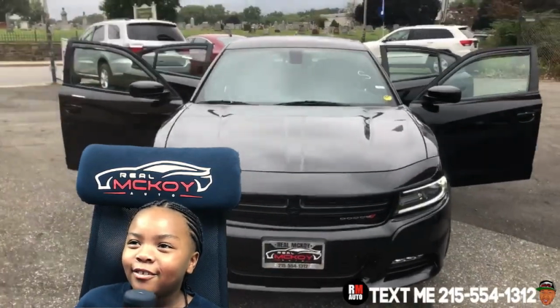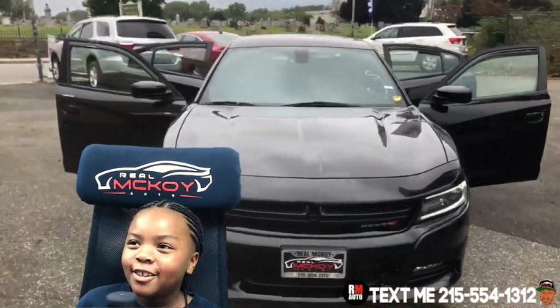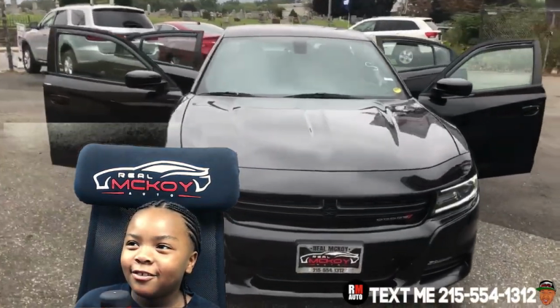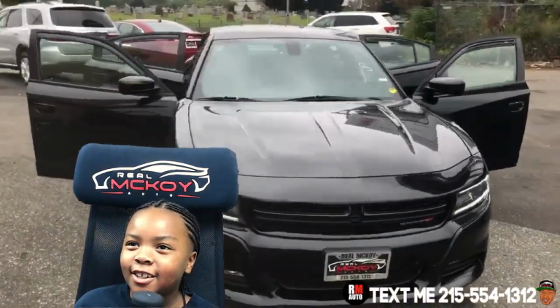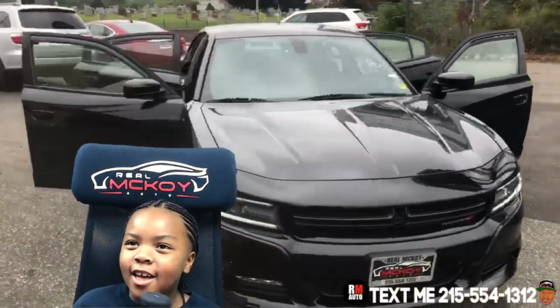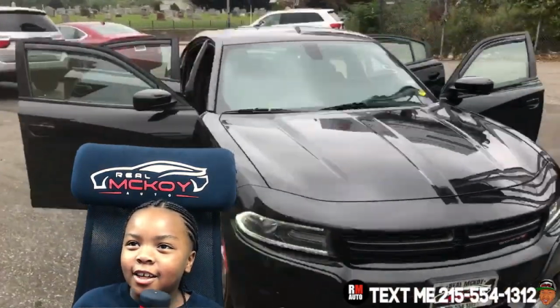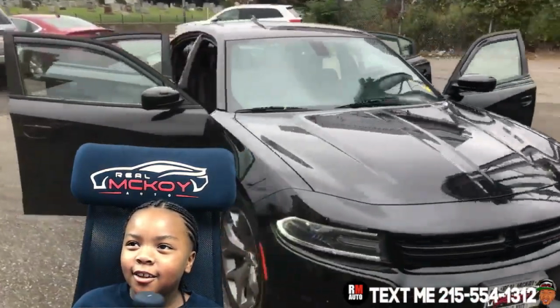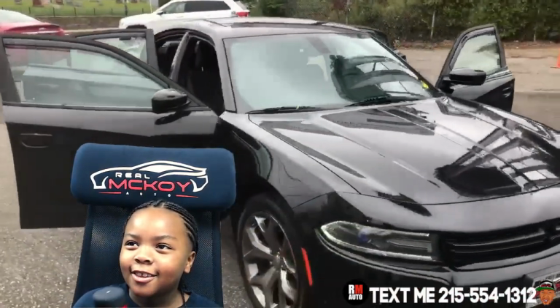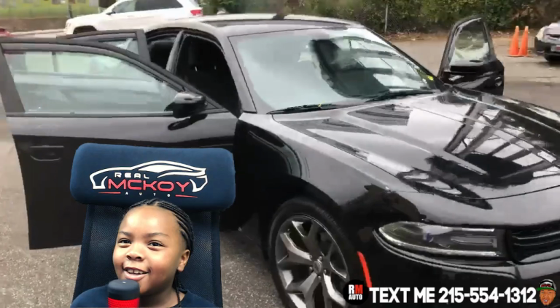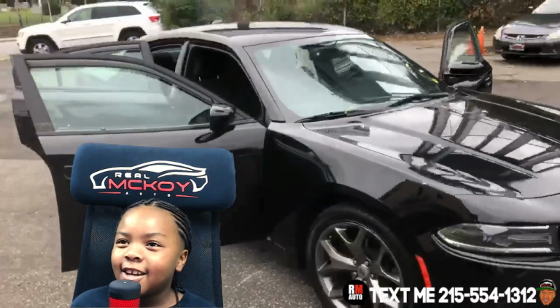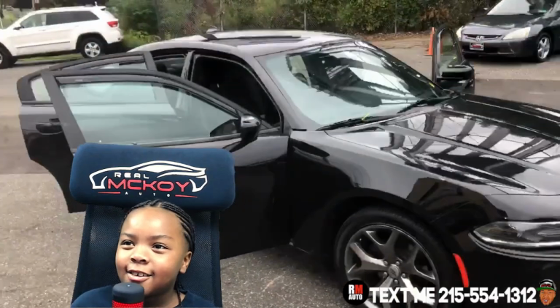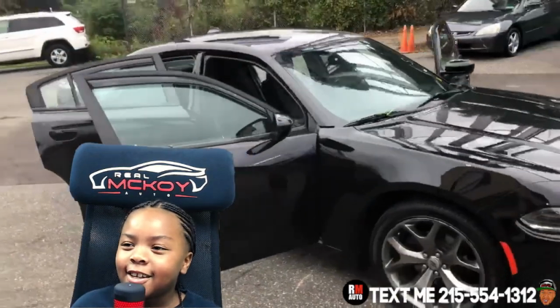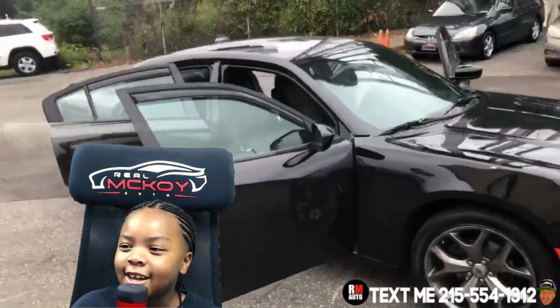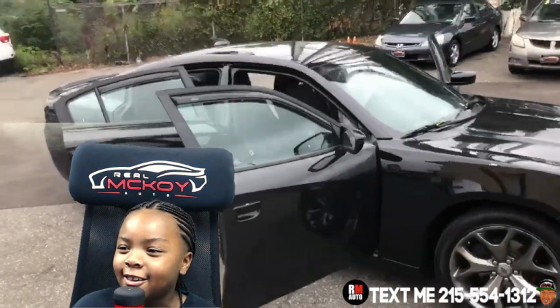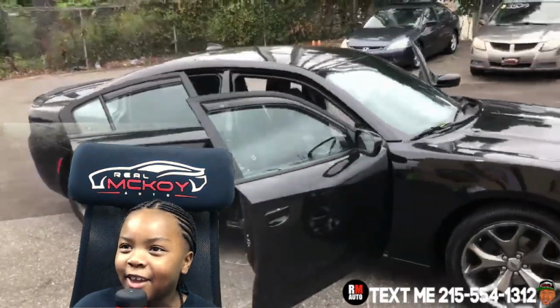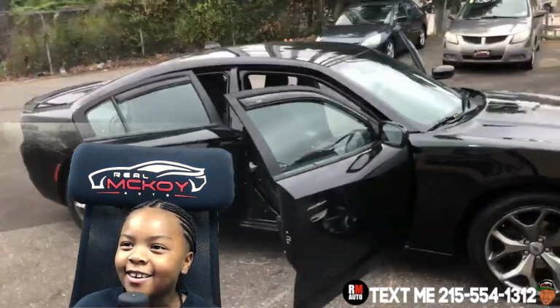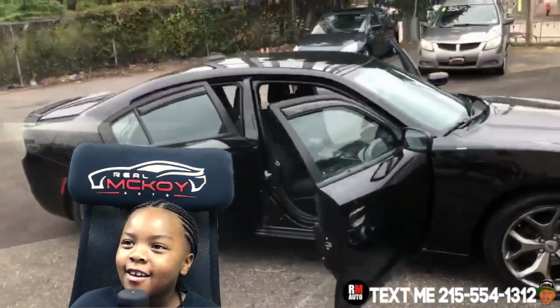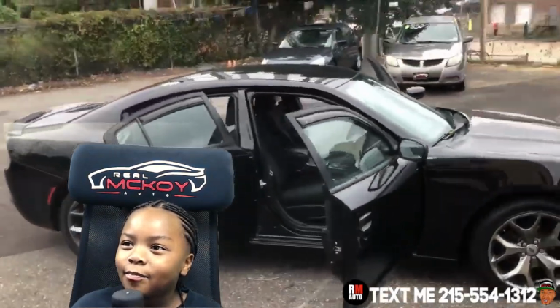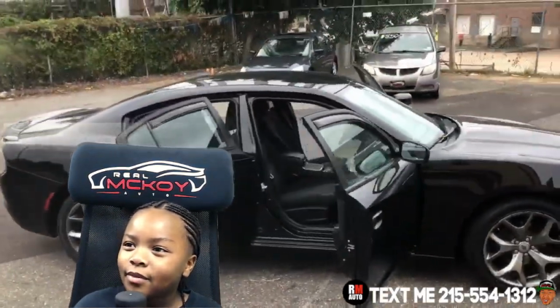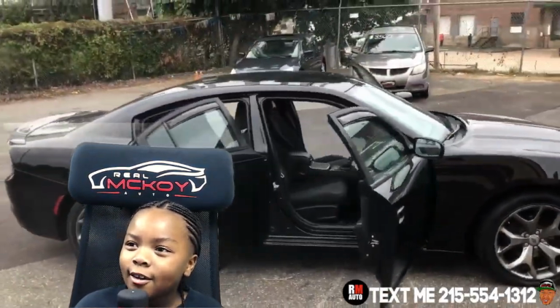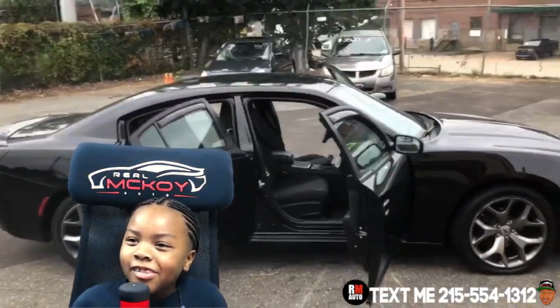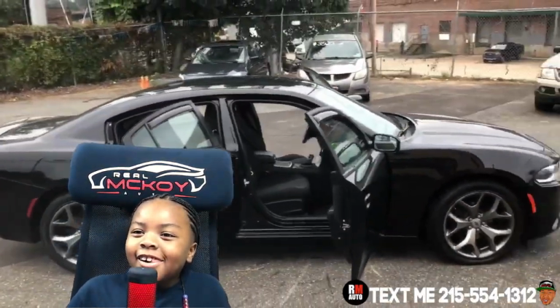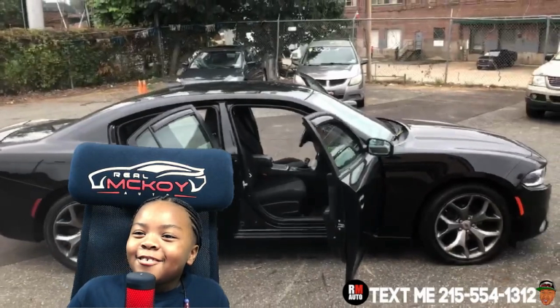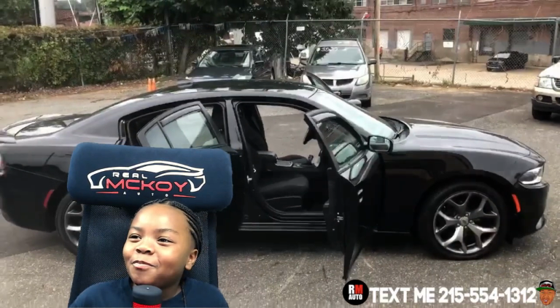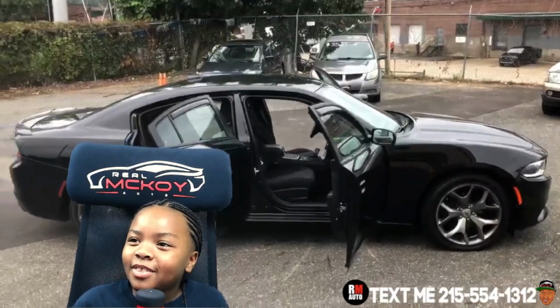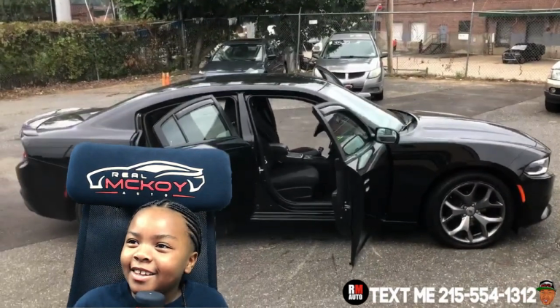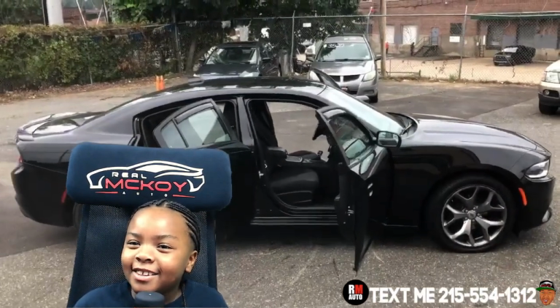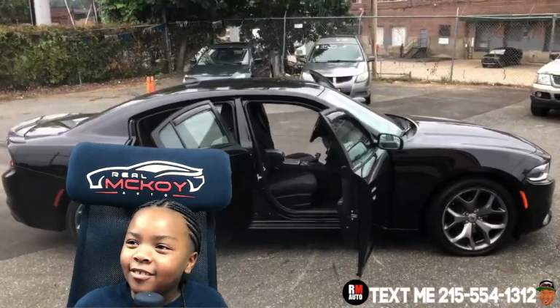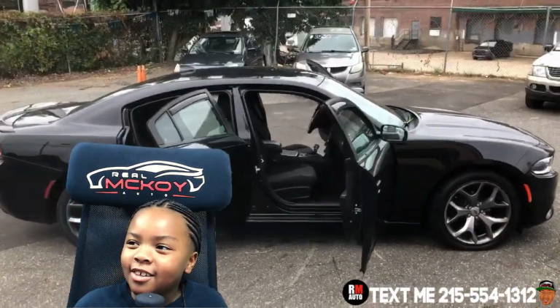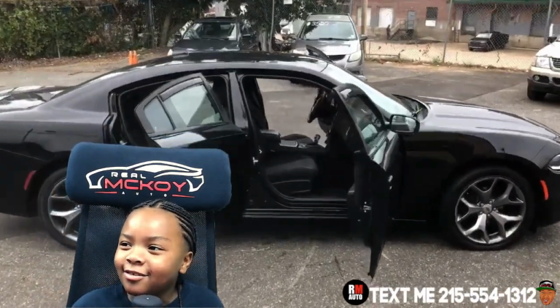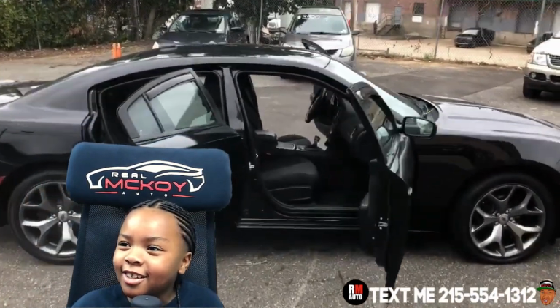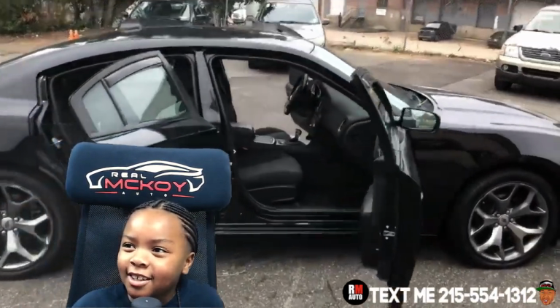First things first, let's look at the front of the seat. As you see, it has a nice black color. The side of it is really clean.